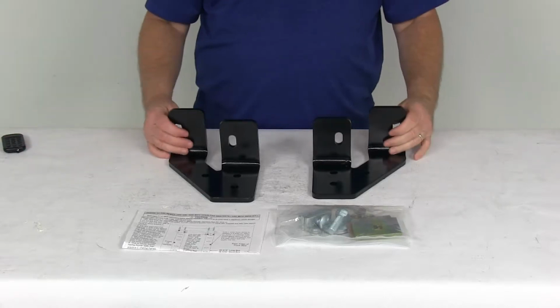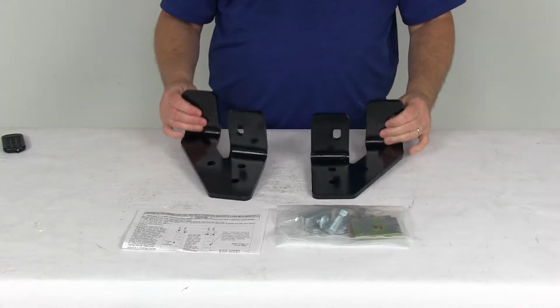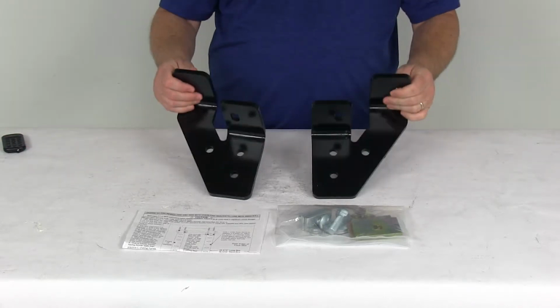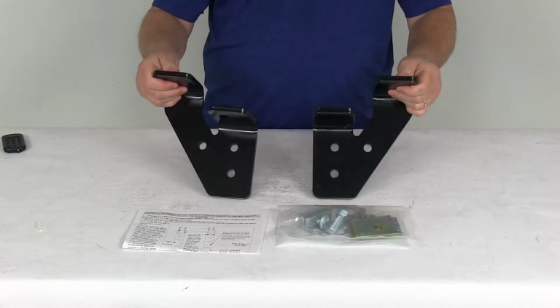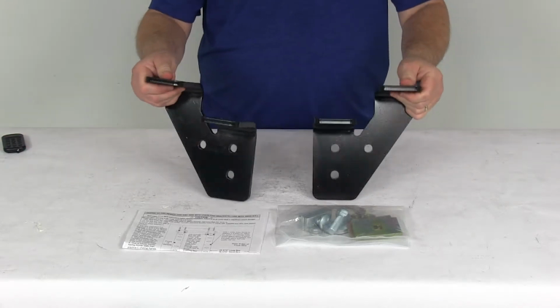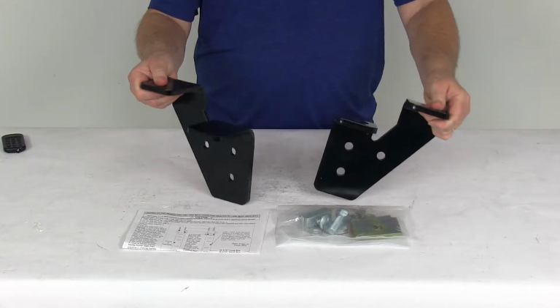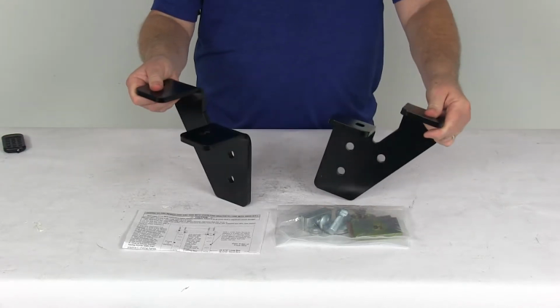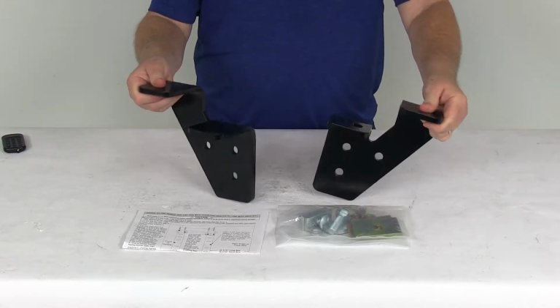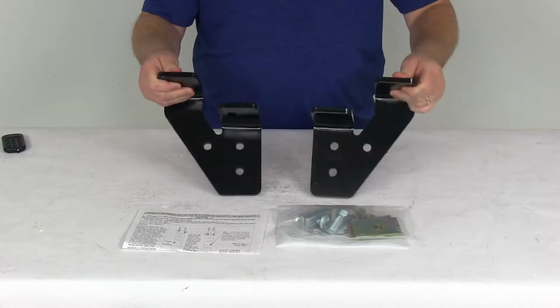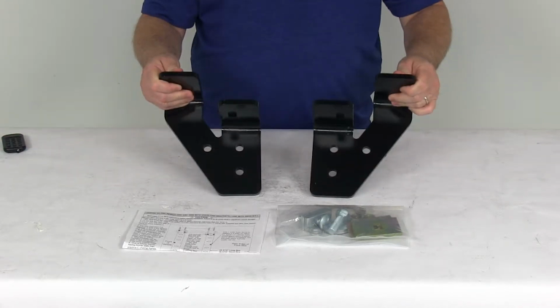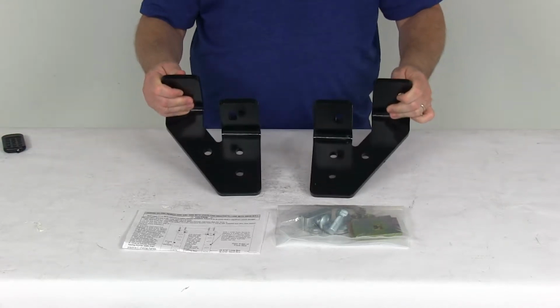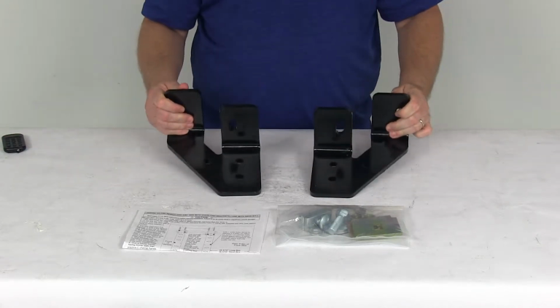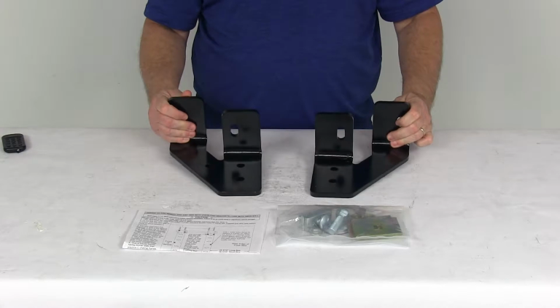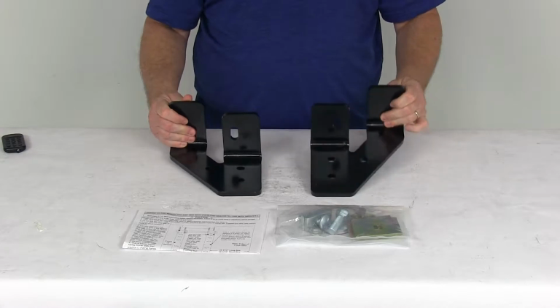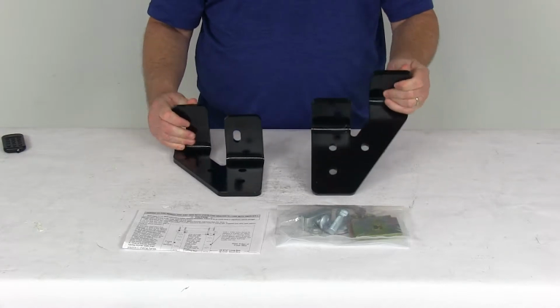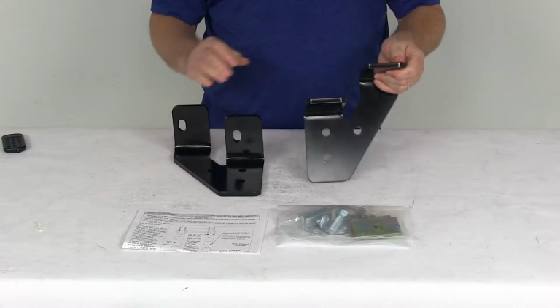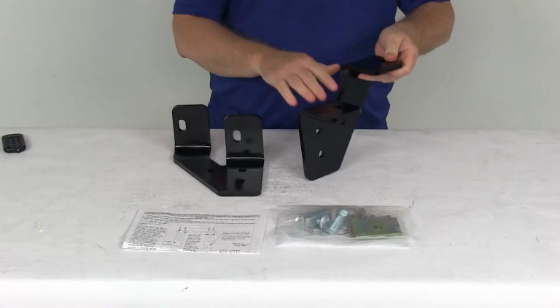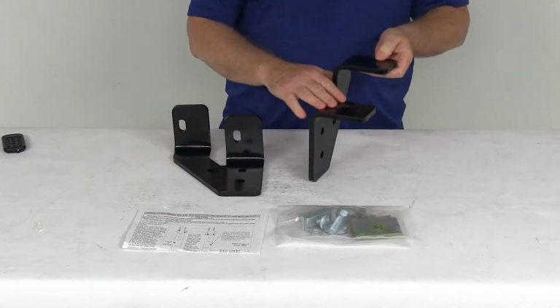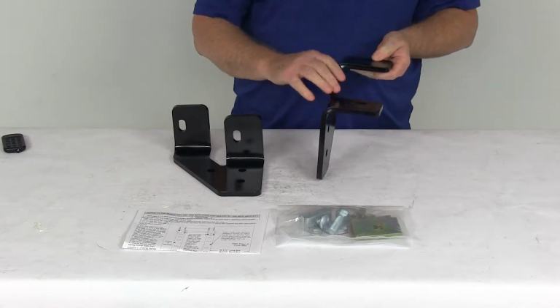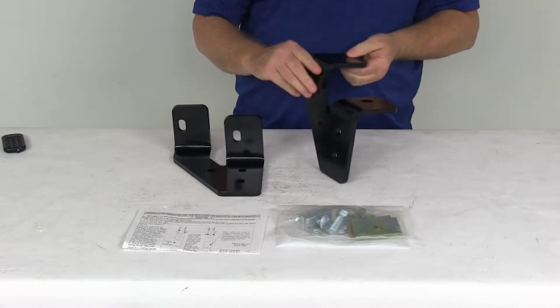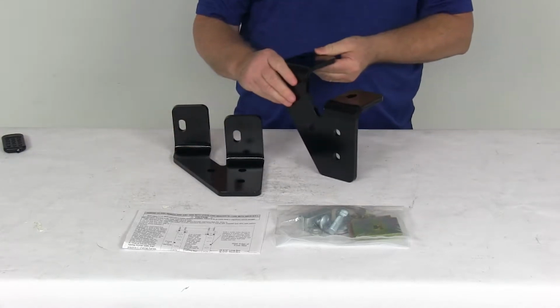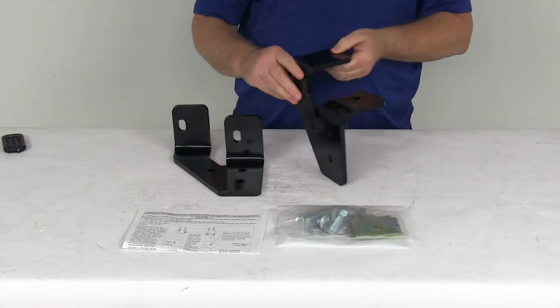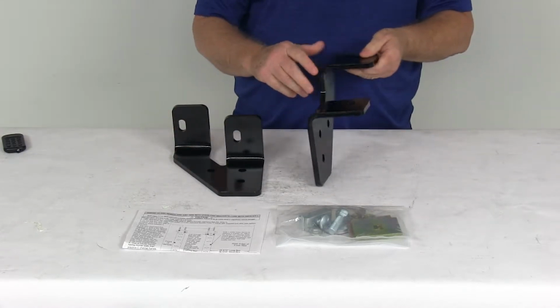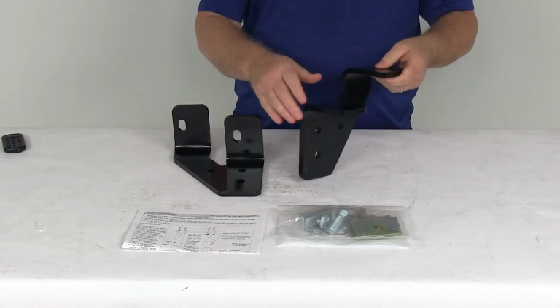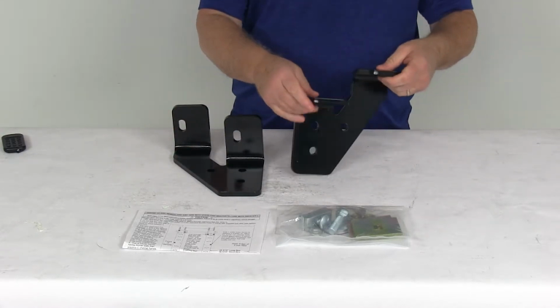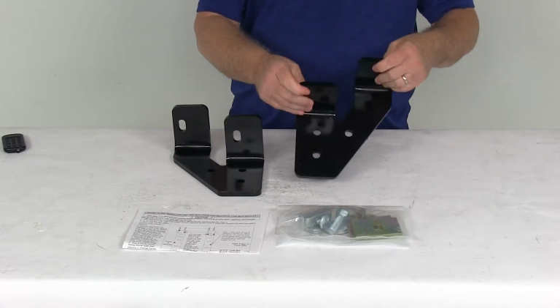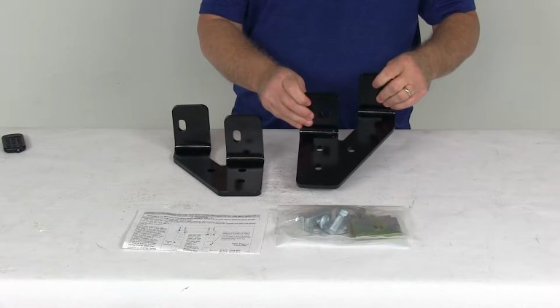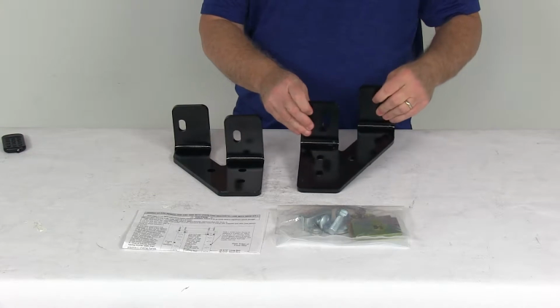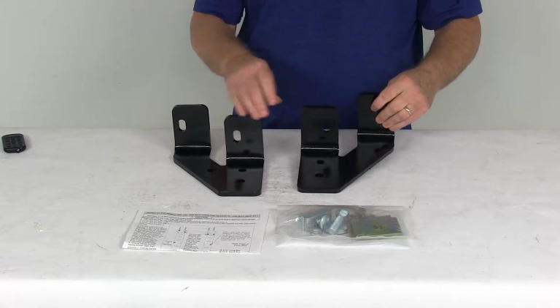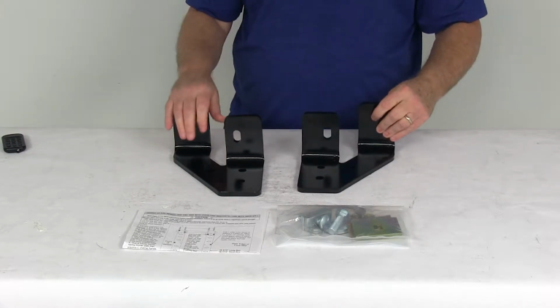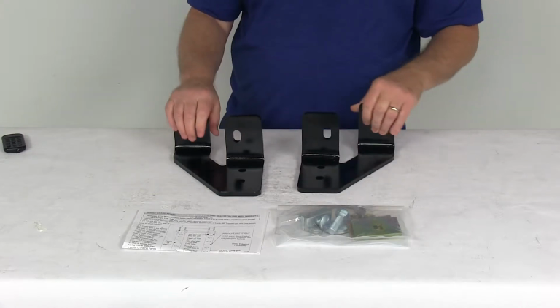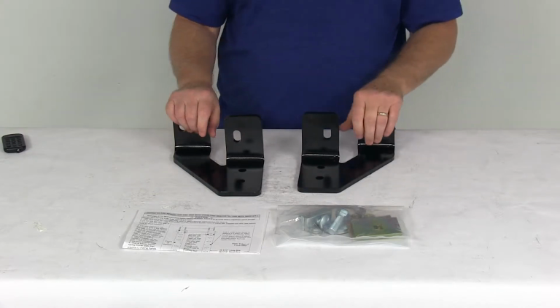Today we're going to take a look at the Reese mounting bracket kit for fifth wheel trailer hitches on the Dodge Ram and Ram trucks. Now this is a custom fit part, it is designed to fit the 2003 to 2012 Dodge Ram and Ram trucks.